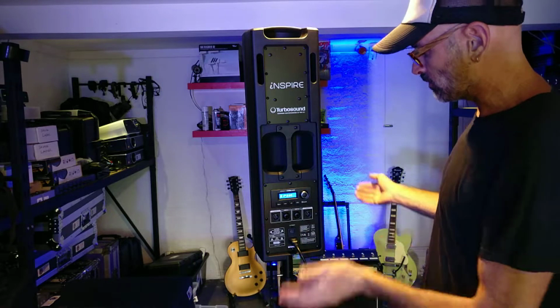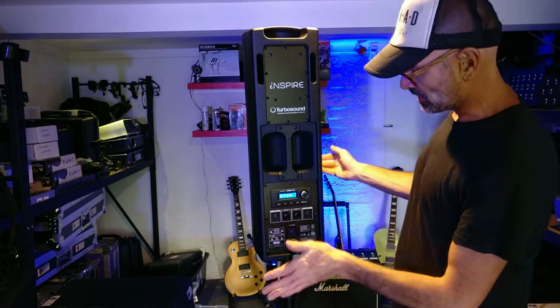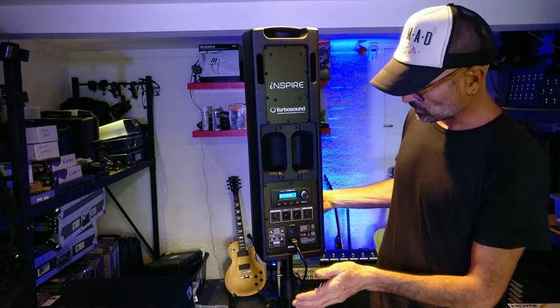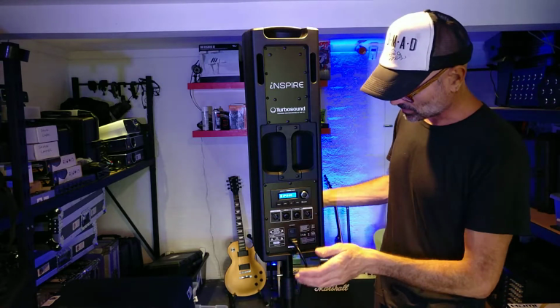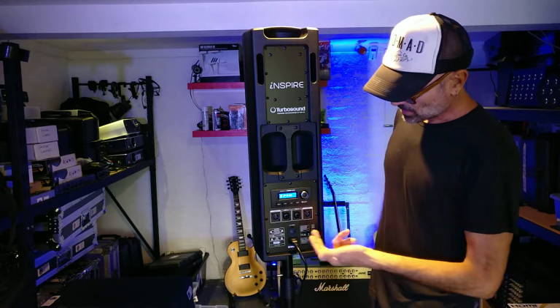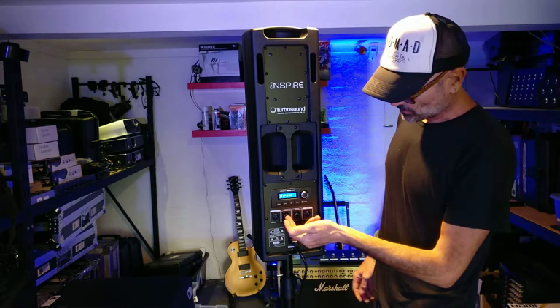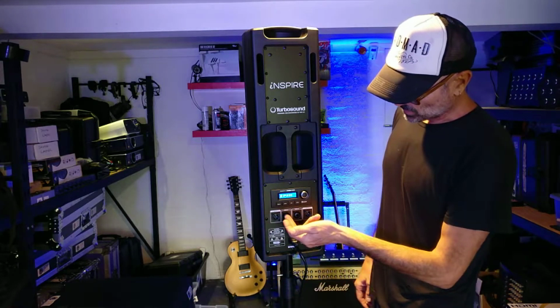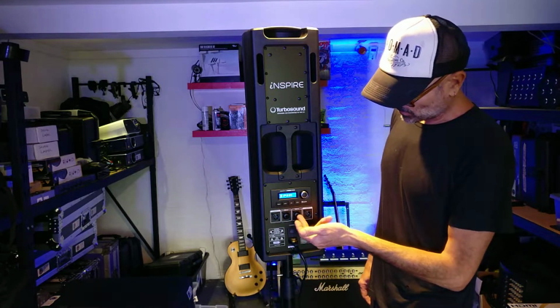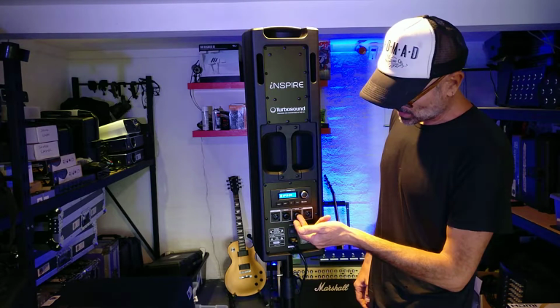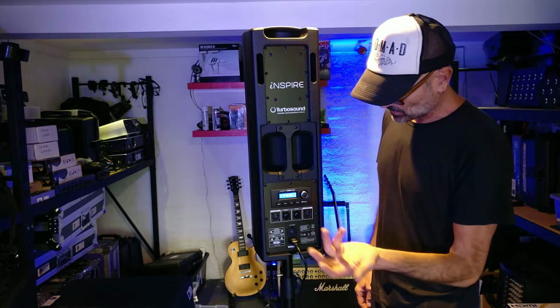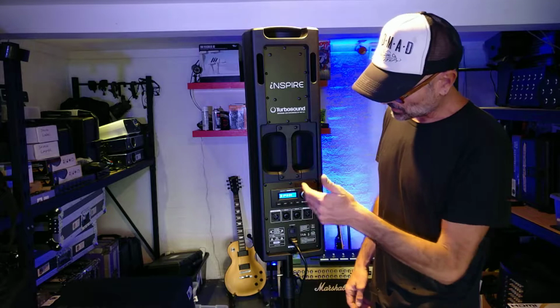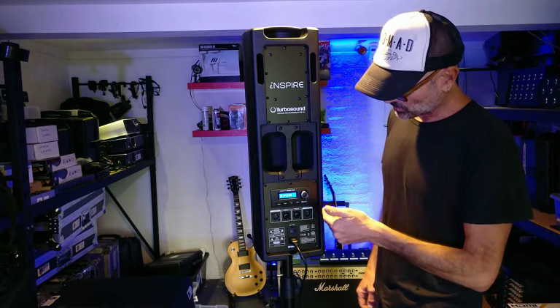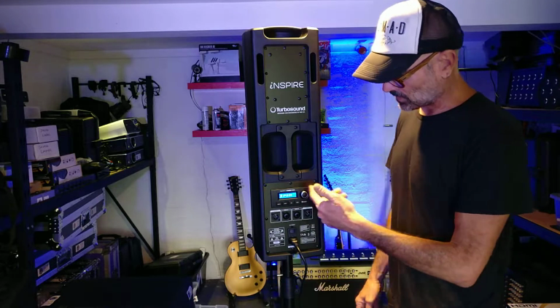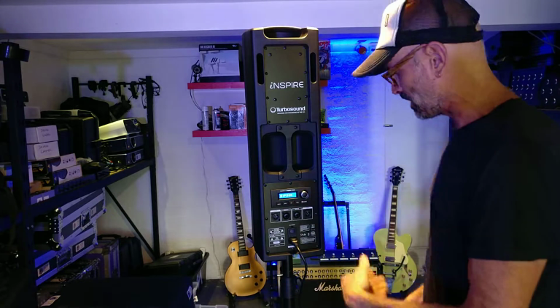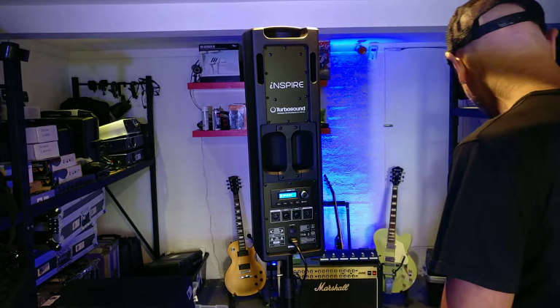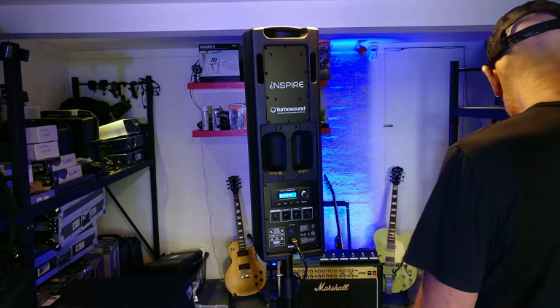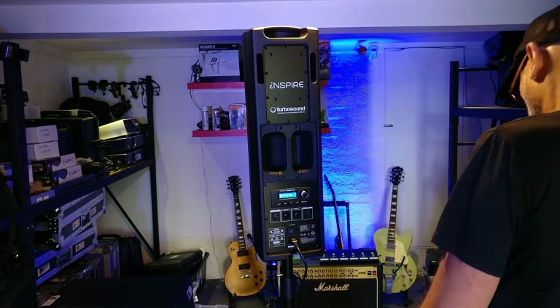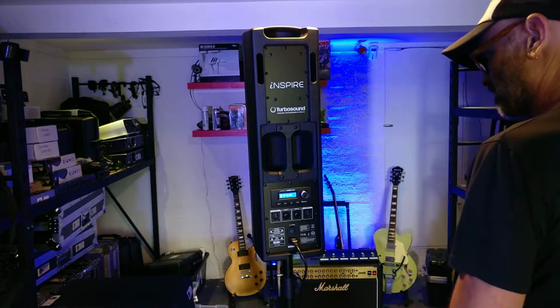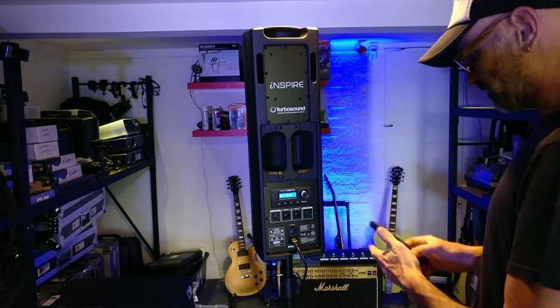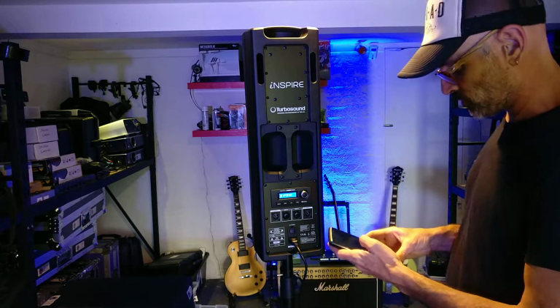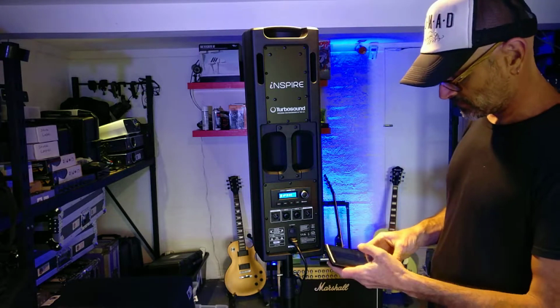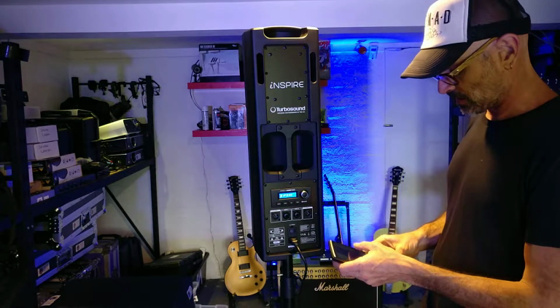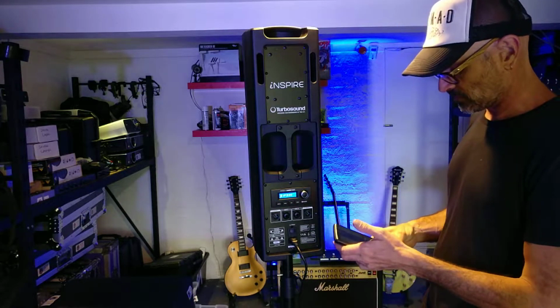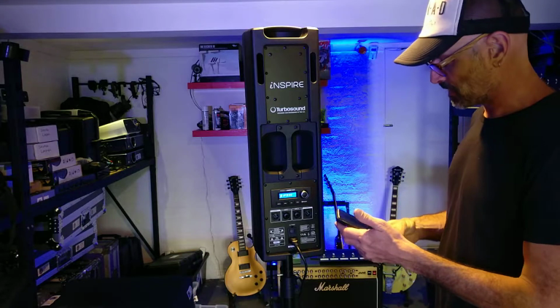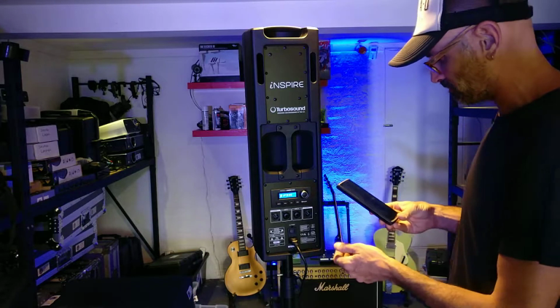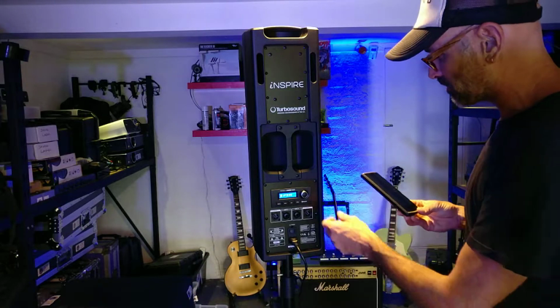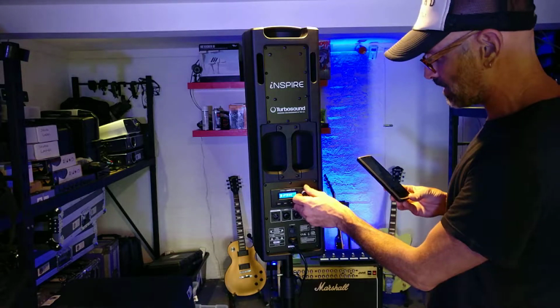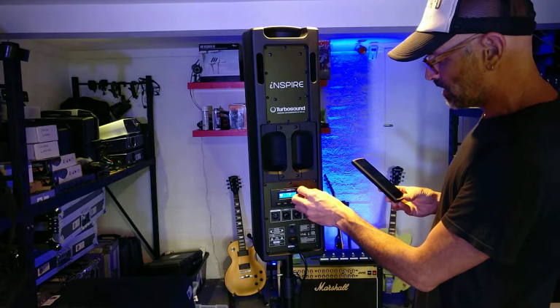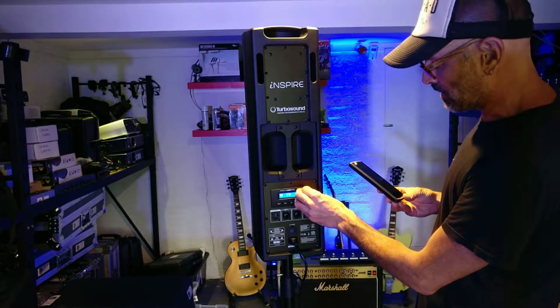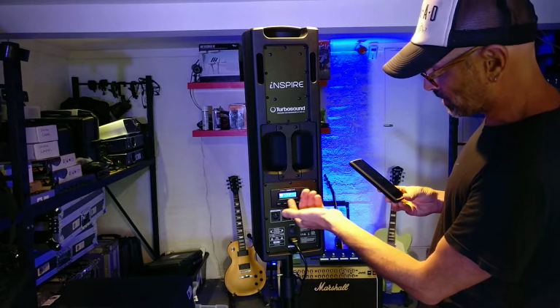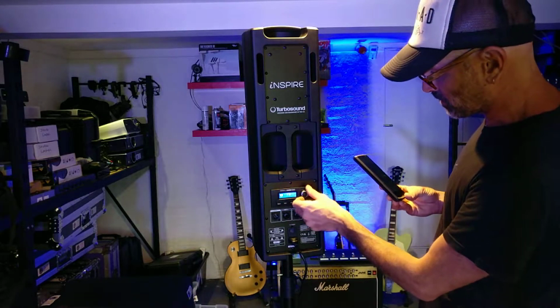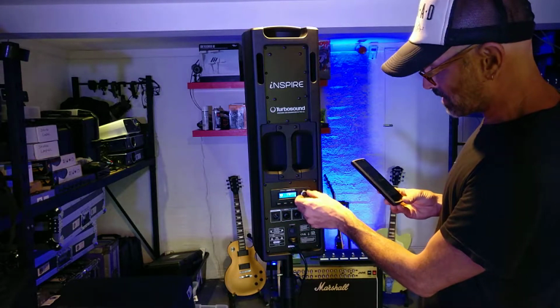They also link up via Bluetooth. You've got your two inputs here, independently controlled within the Clark Technics Mixer, and as we can see we're connected already, so we can just play music straight through here, and we've got our controls on the back.